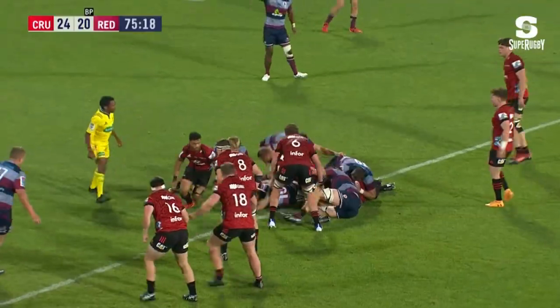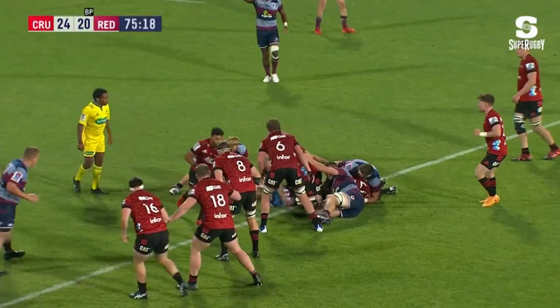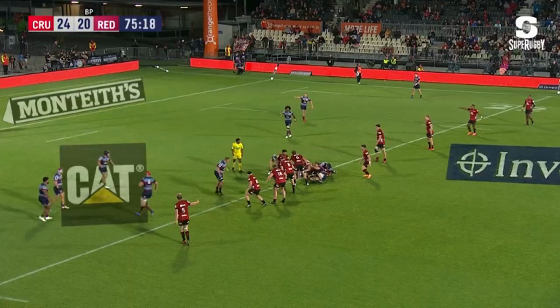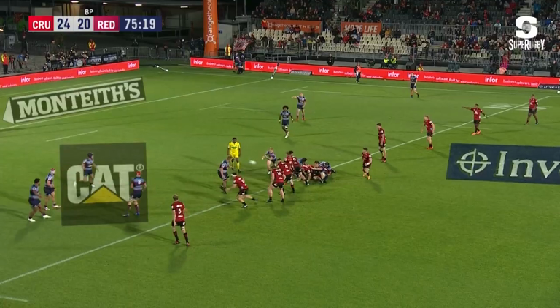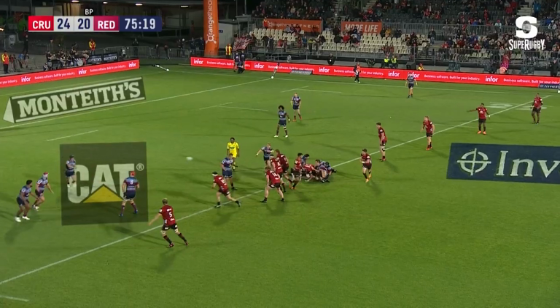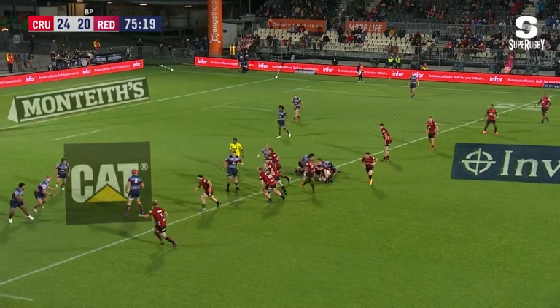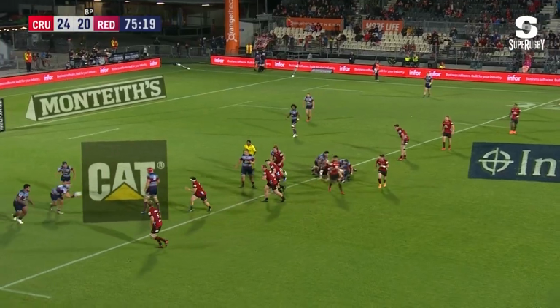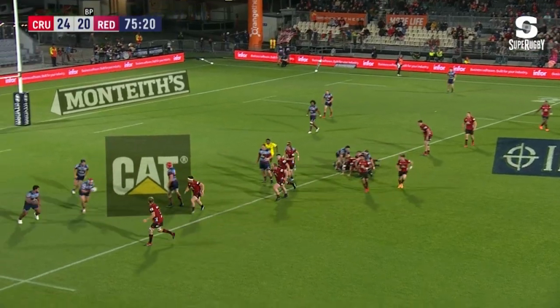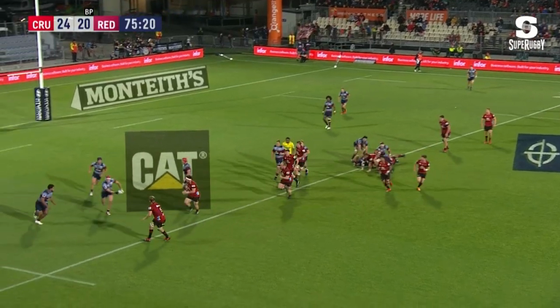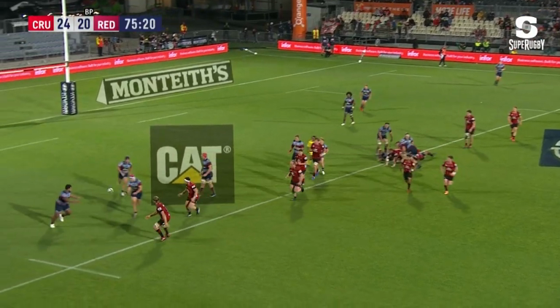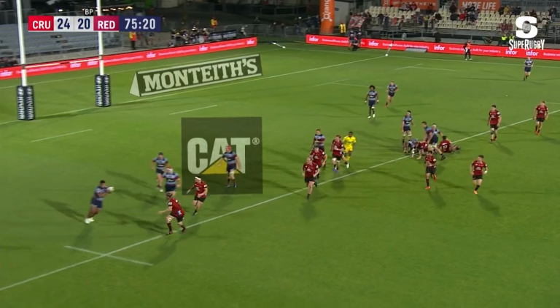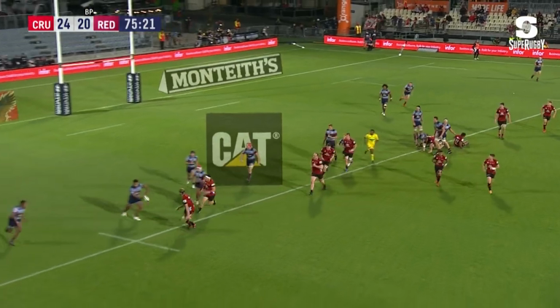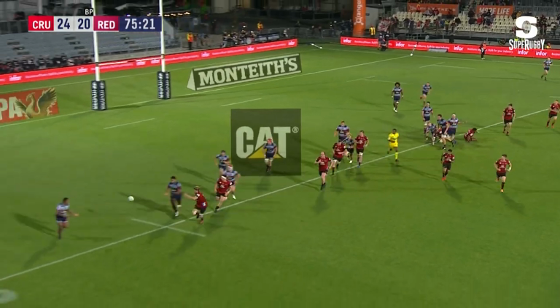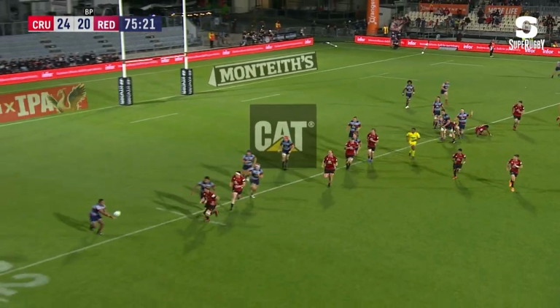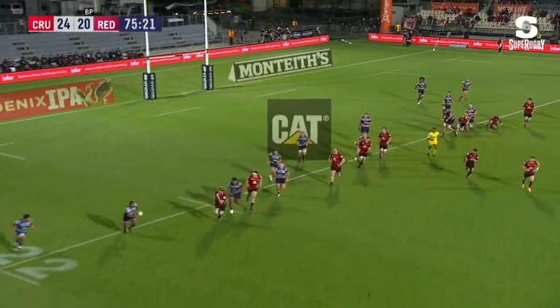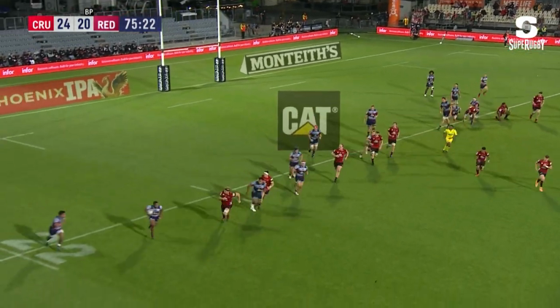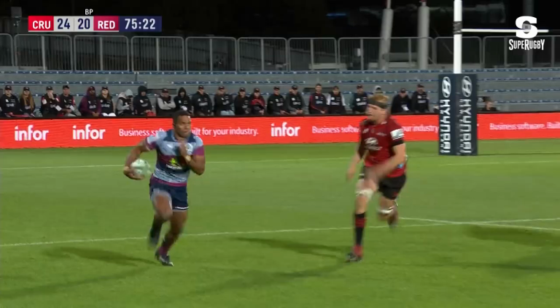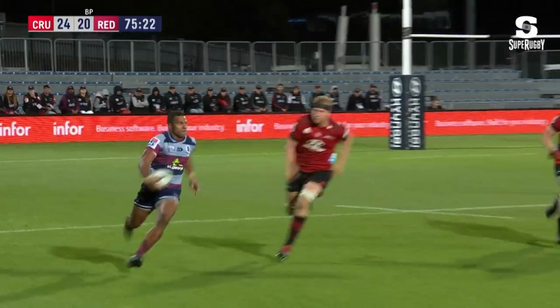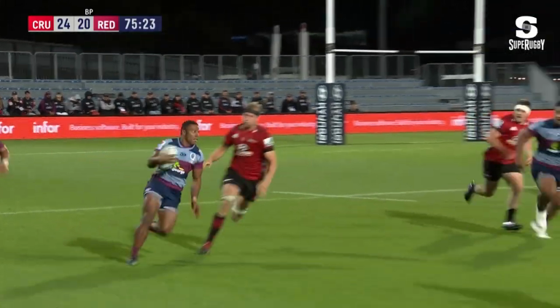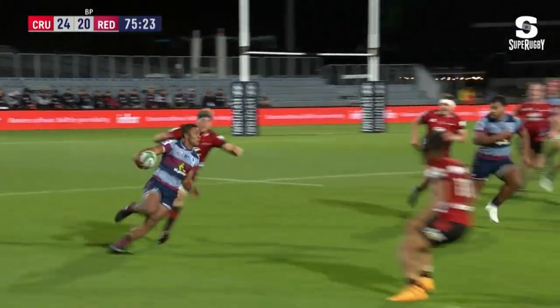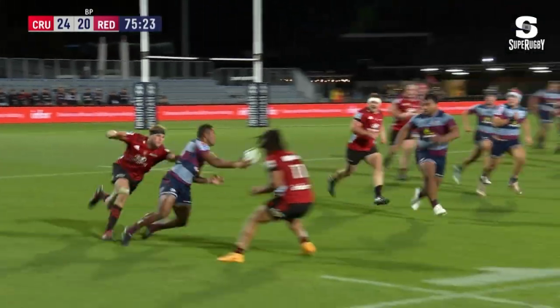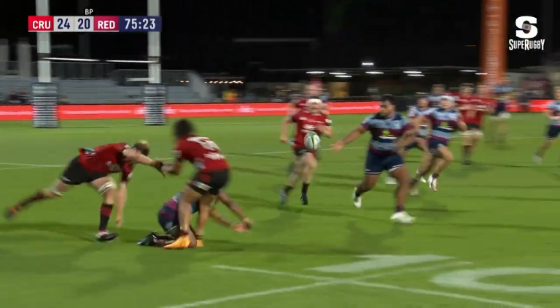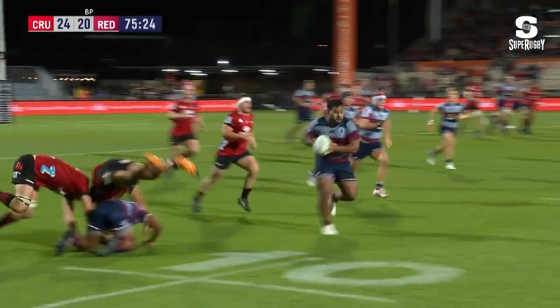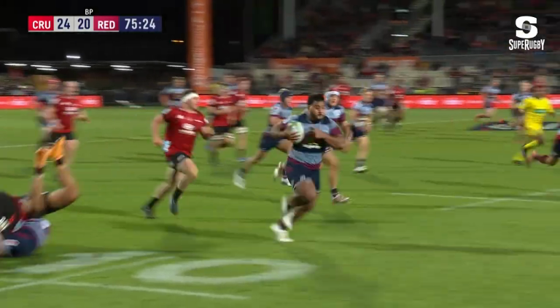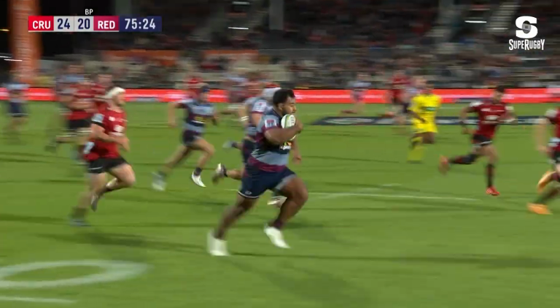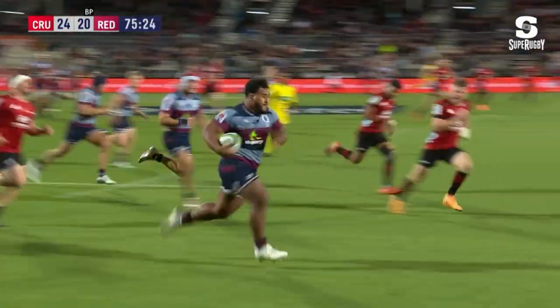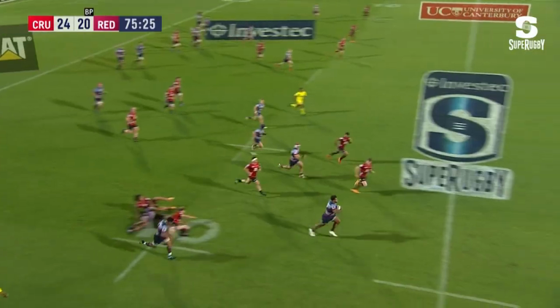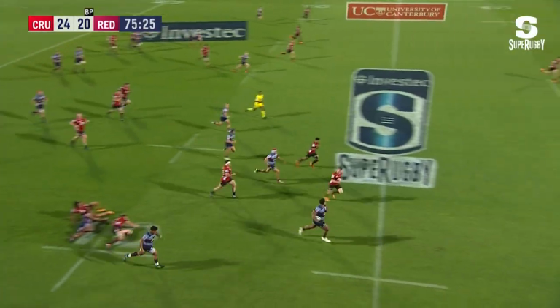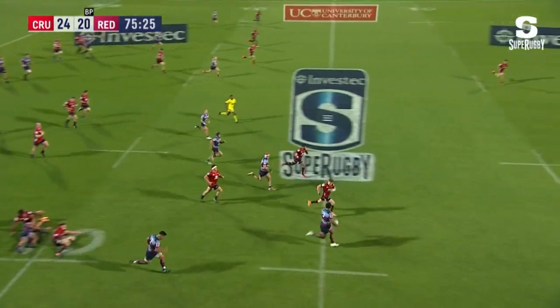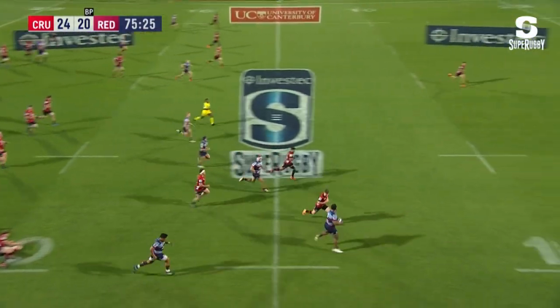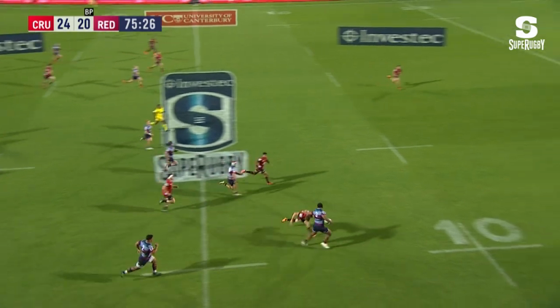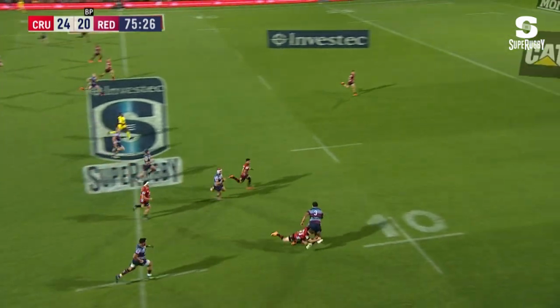Trying to close them down, put some pressure on, force an error. But look at the space on the right — here's Daungunu, turns it back and field, Tupou!